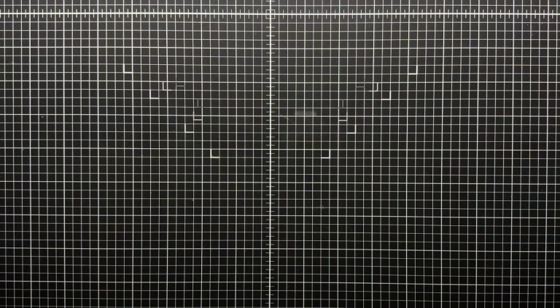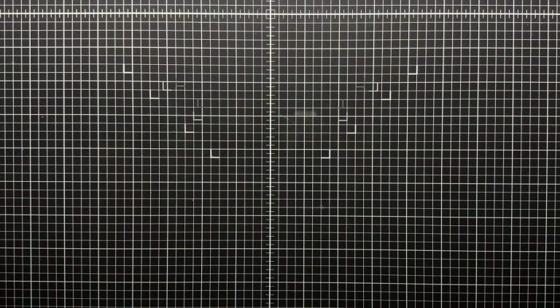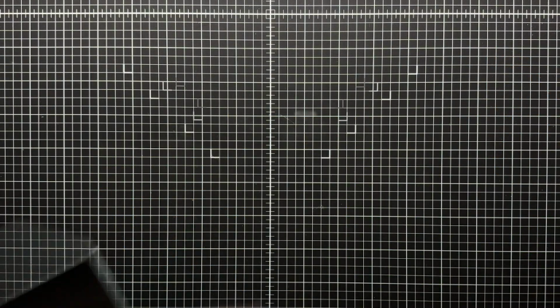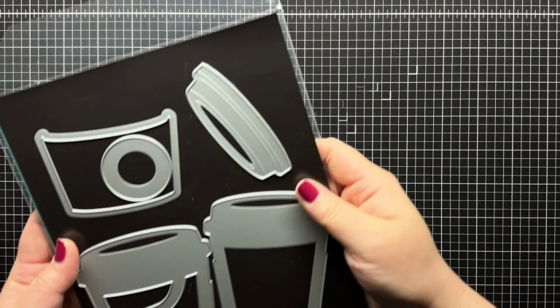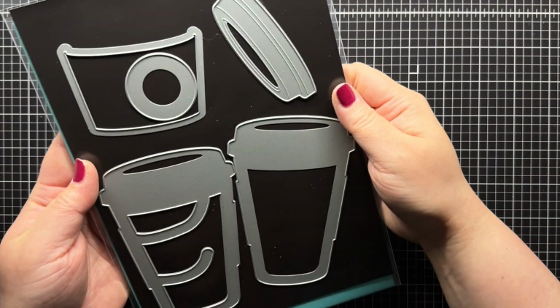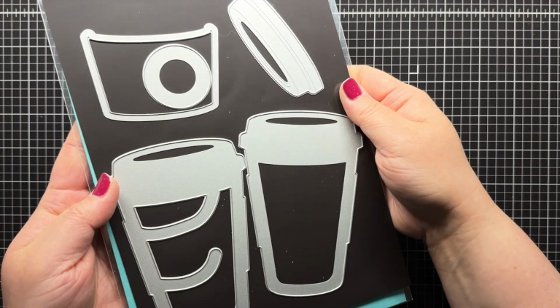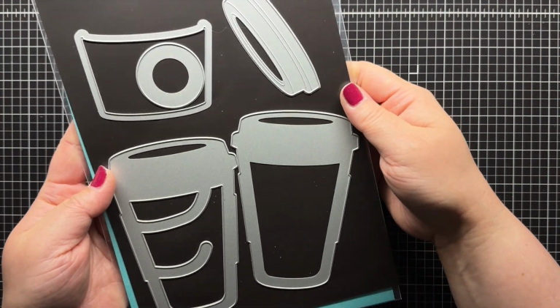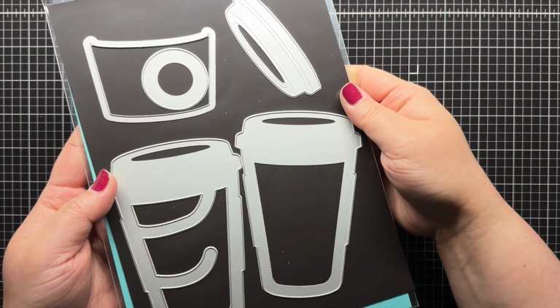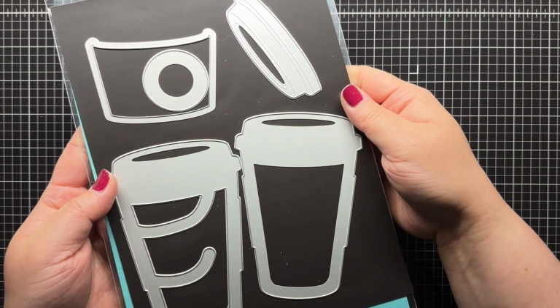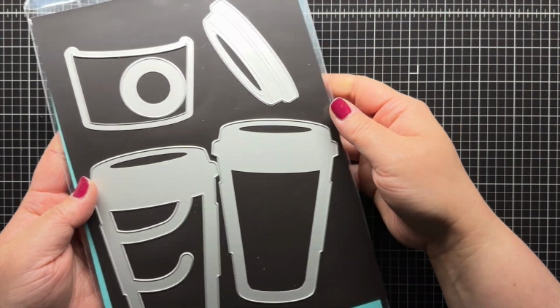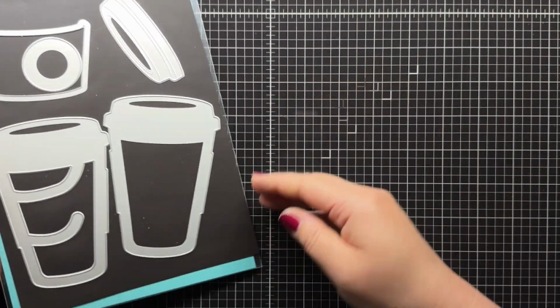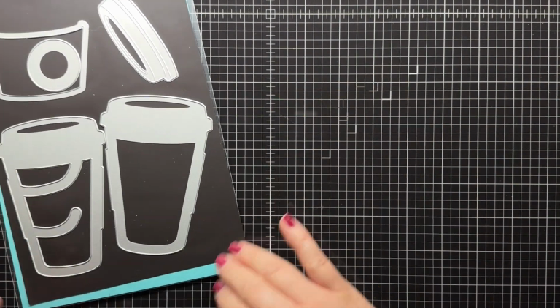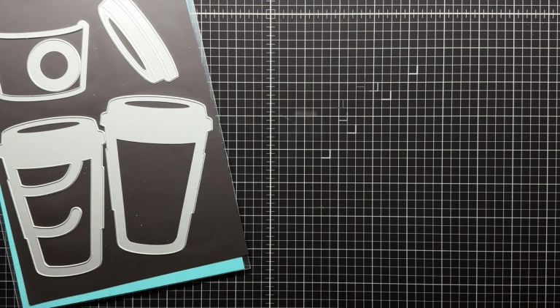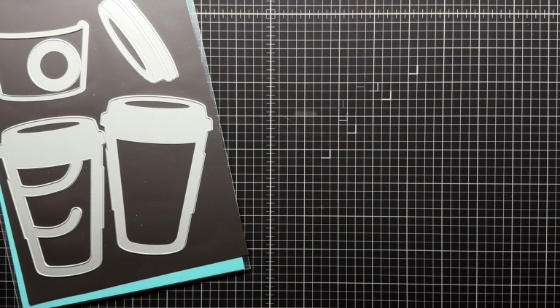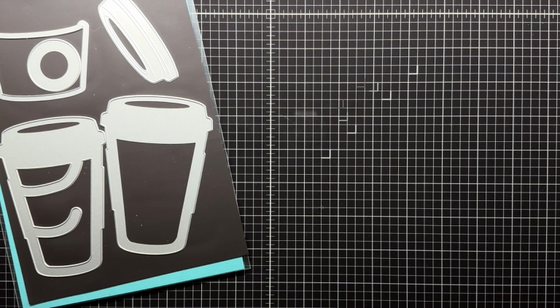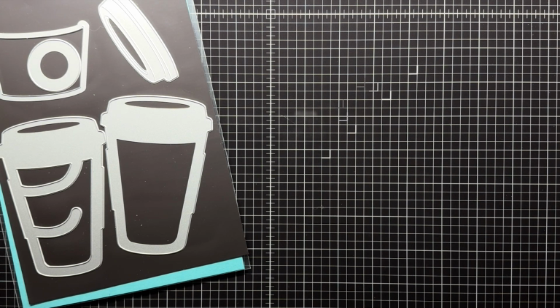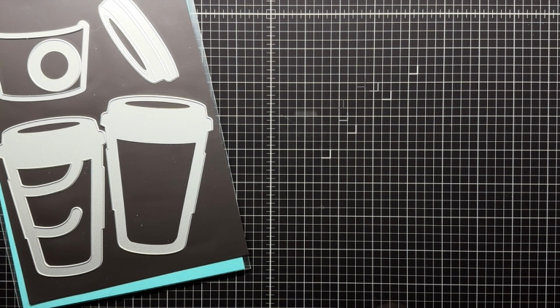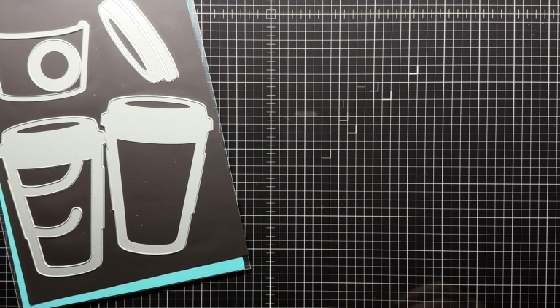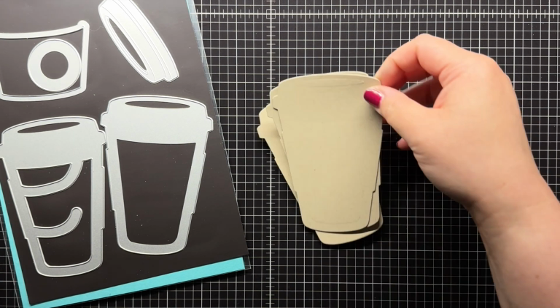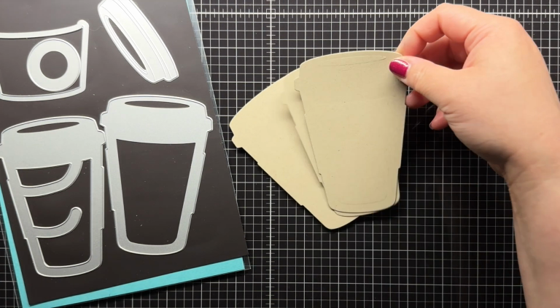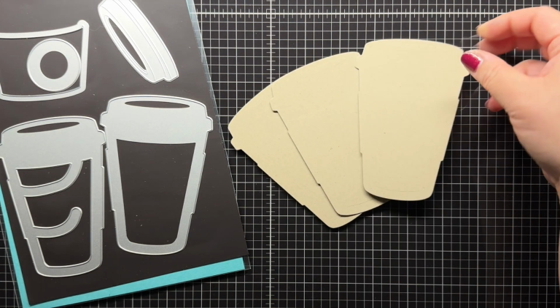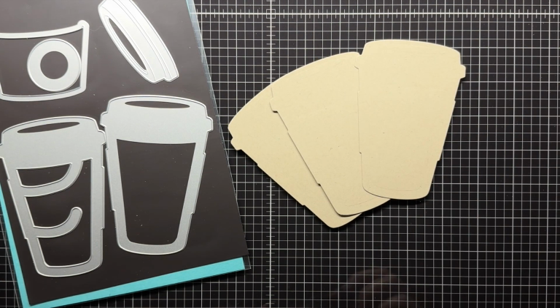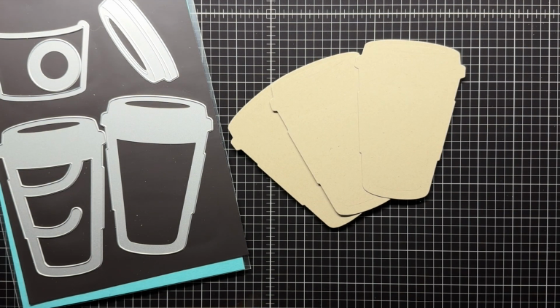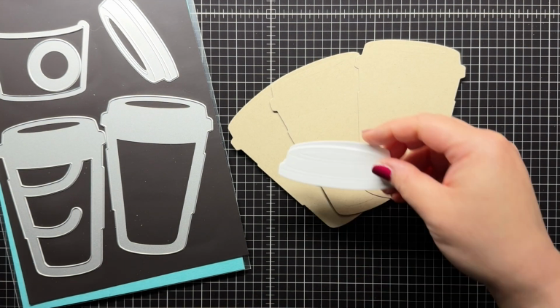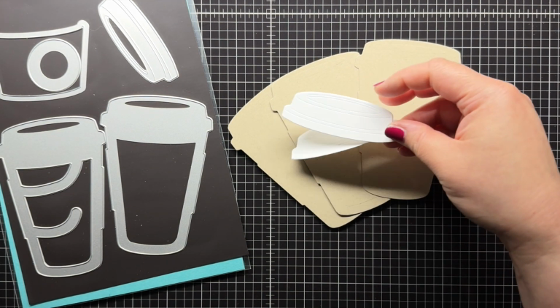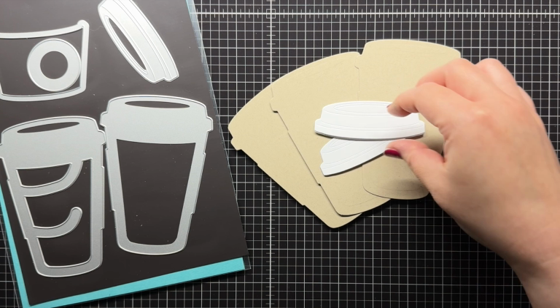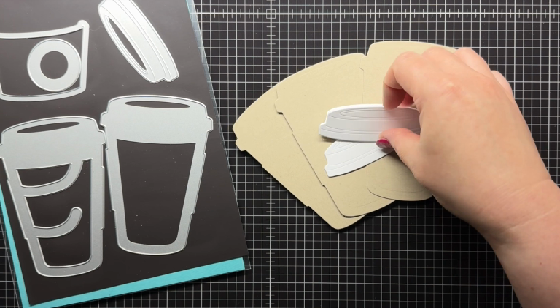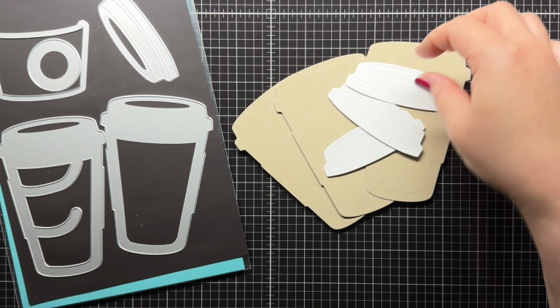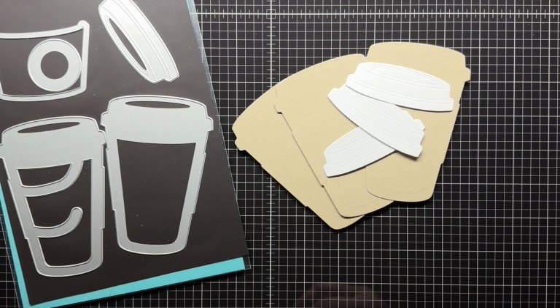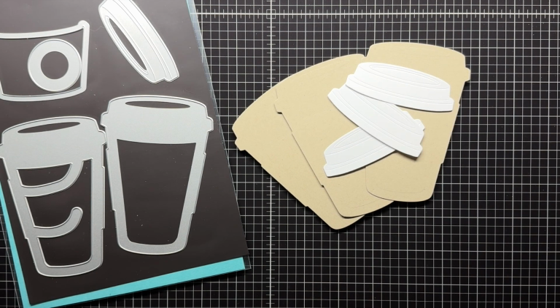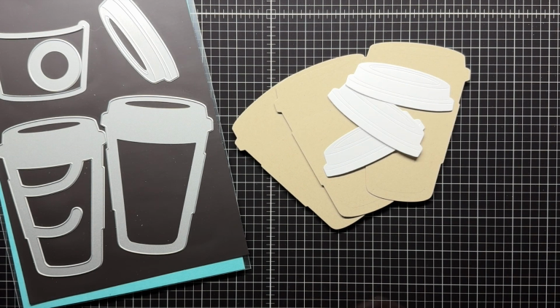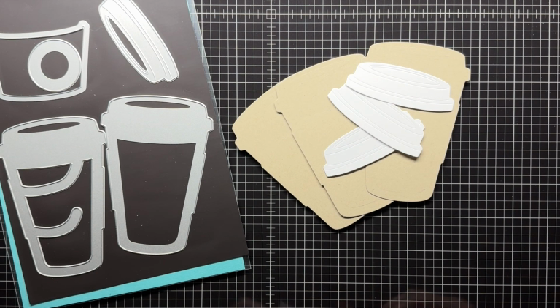First, I'm die-cutting coffee cups from the Tip & Sip Coffee Shaker die set. I'm just cutting the solid cup, sleeve, and the lids. I use craft cardstock for the cups, white cardstock for the lids, and white, orange, and green for my sleeves.